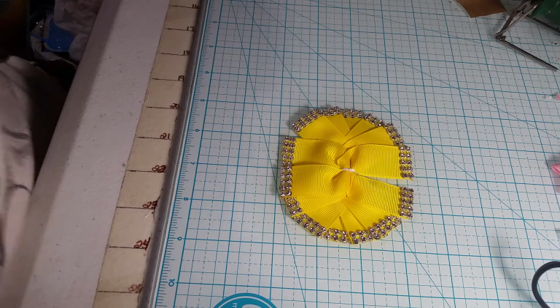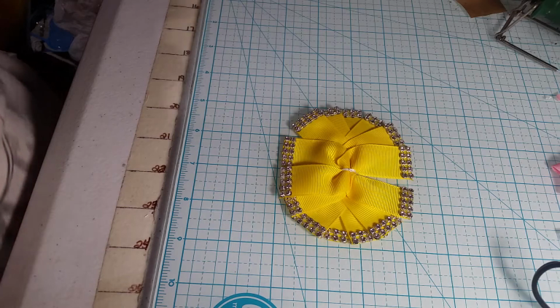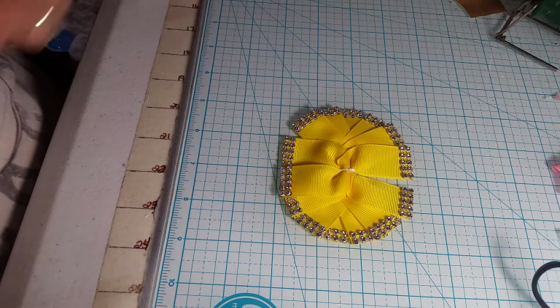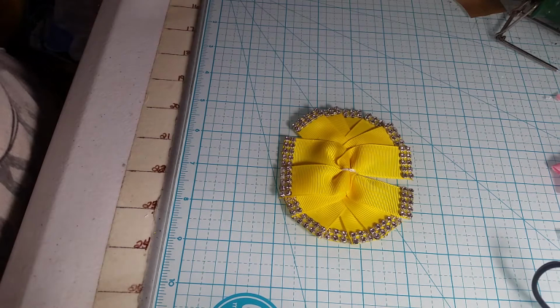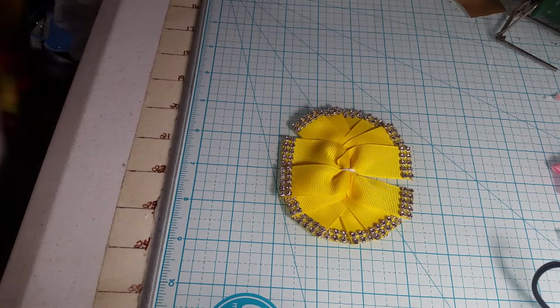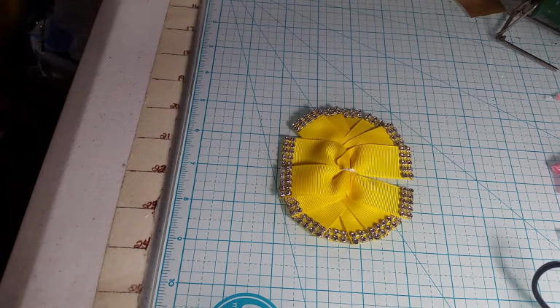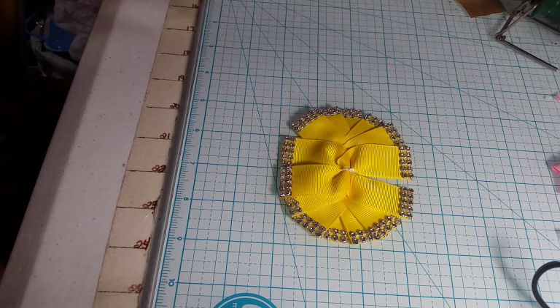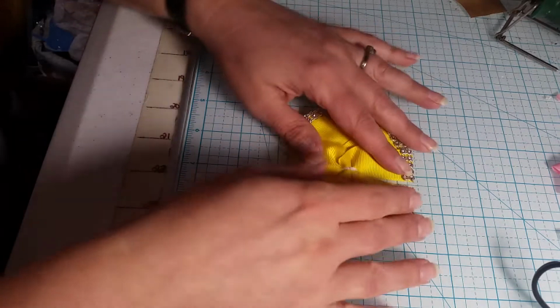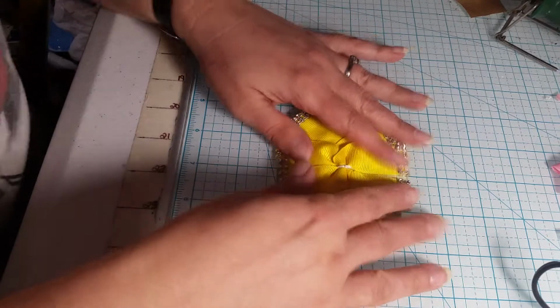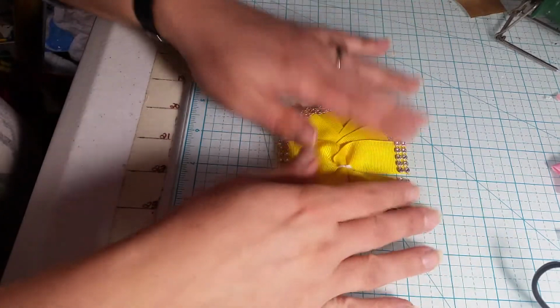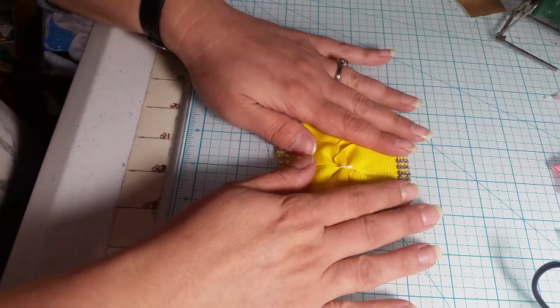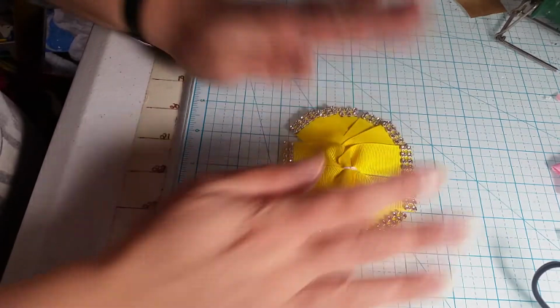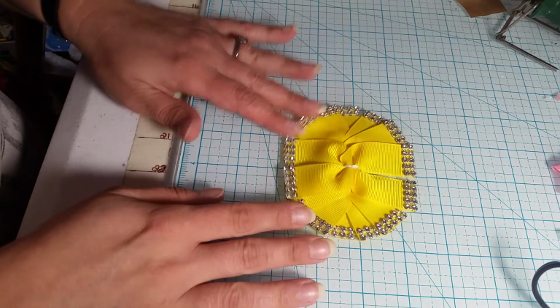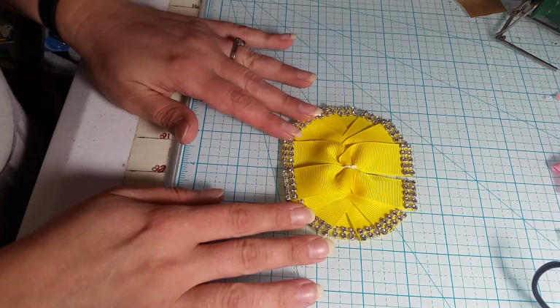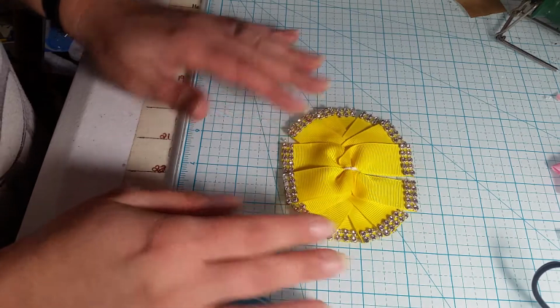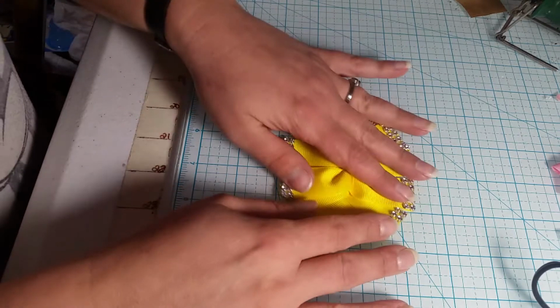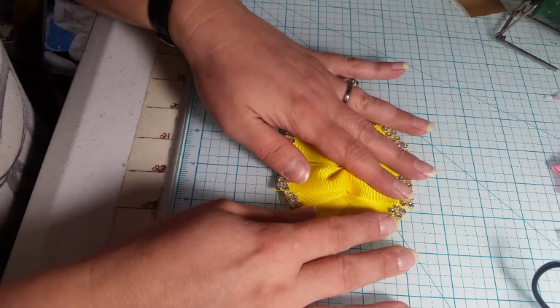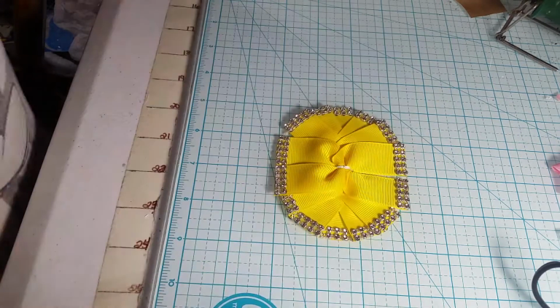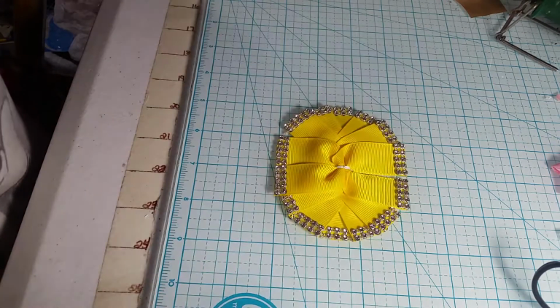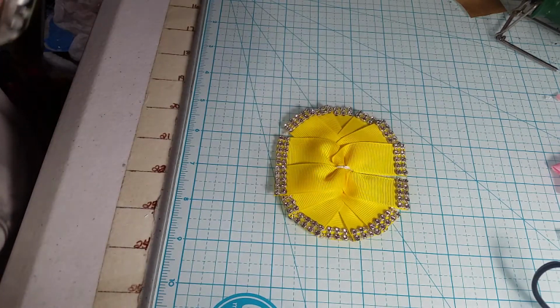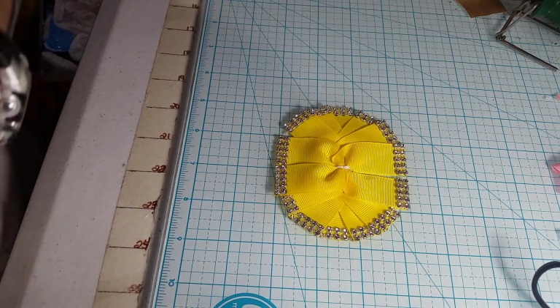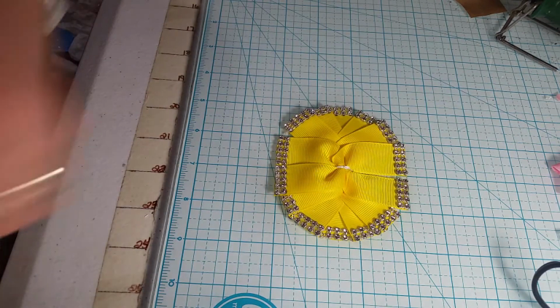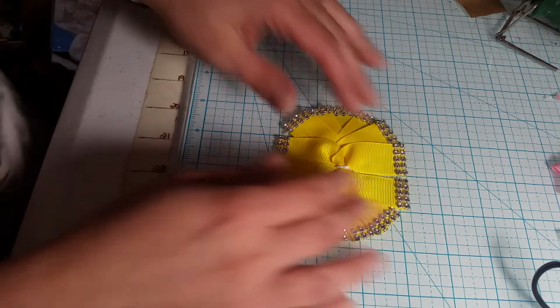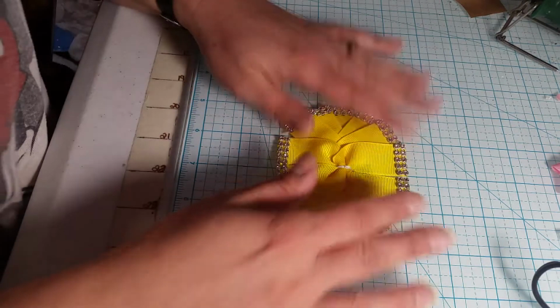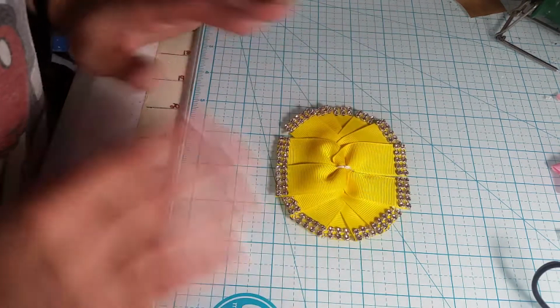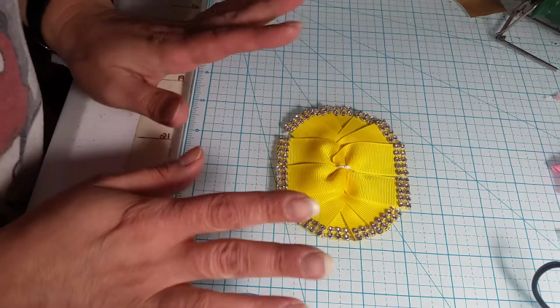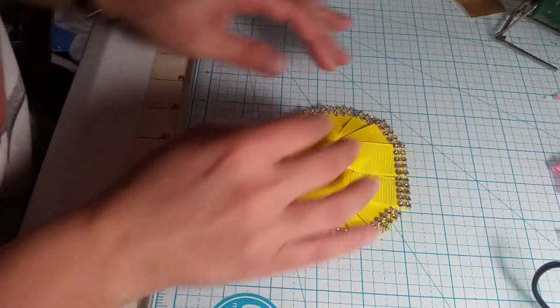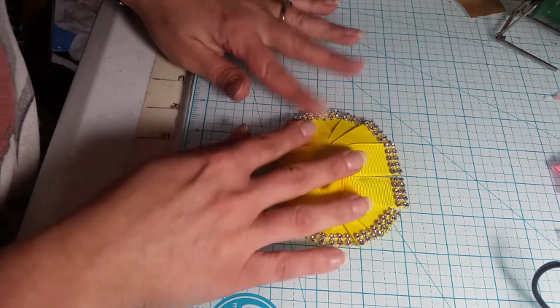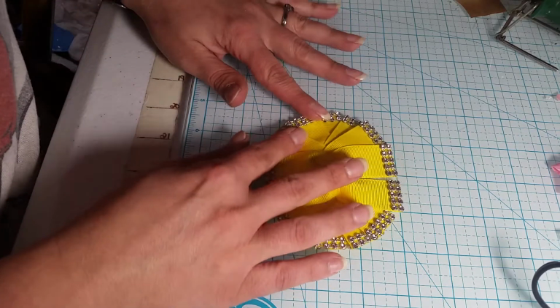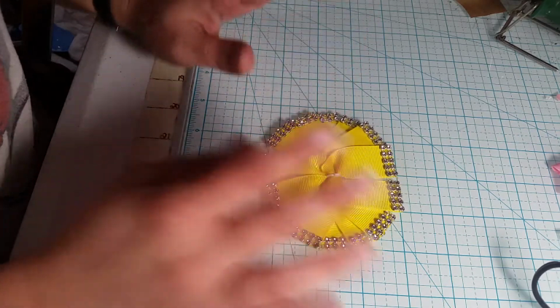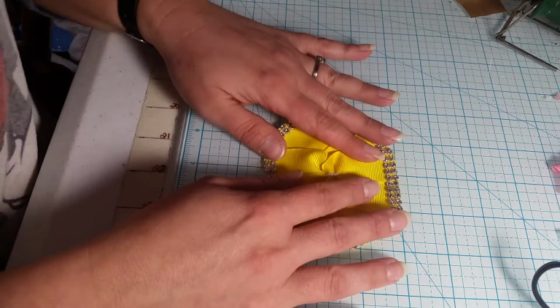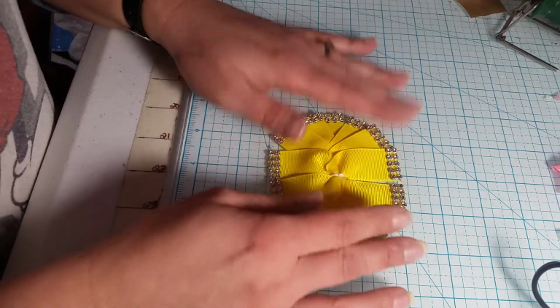Hello everyone, welcome back to Crafting with Janine. This is part number three of my three different ways I like to do spikes for my bows, and it really all depends on what look I'm going for.